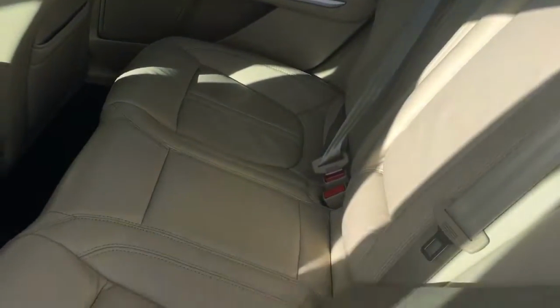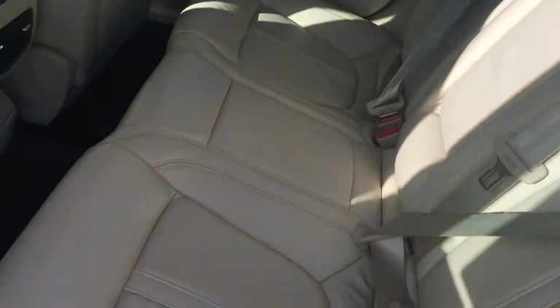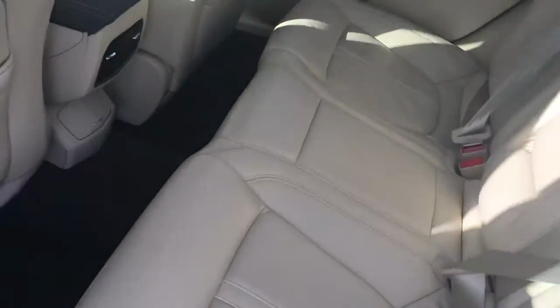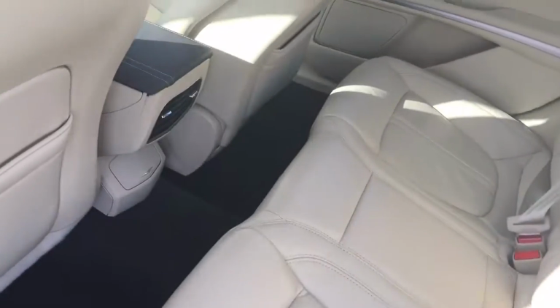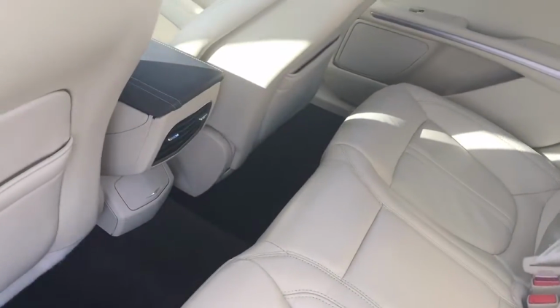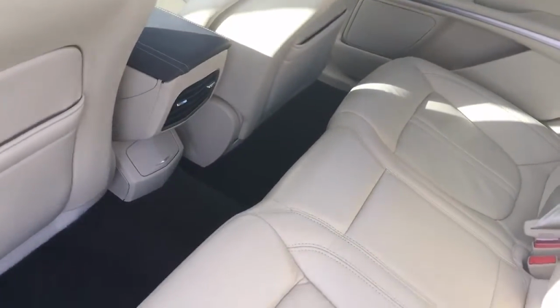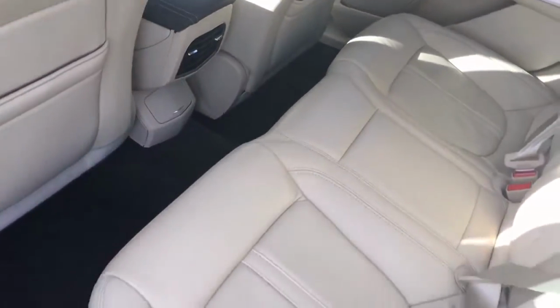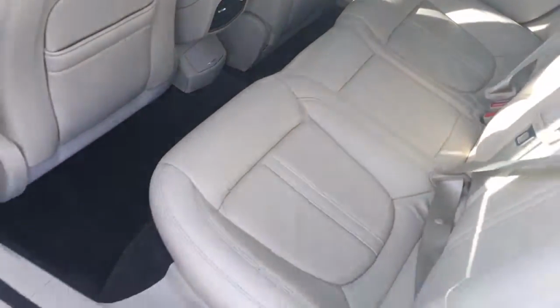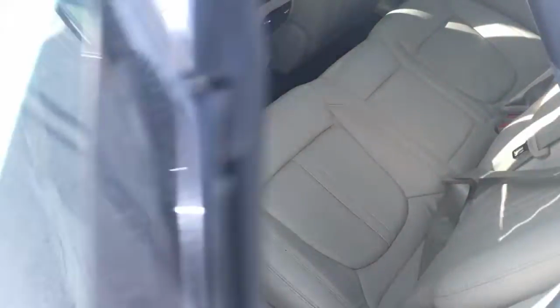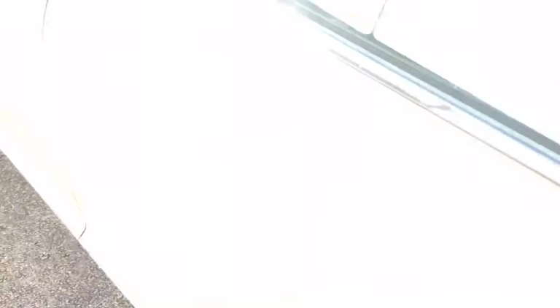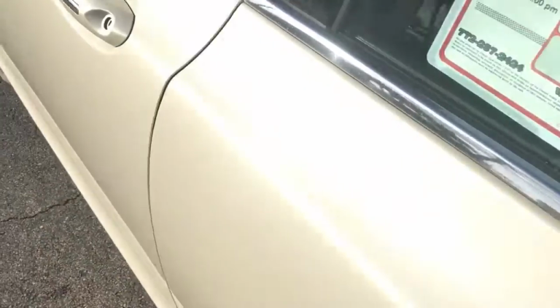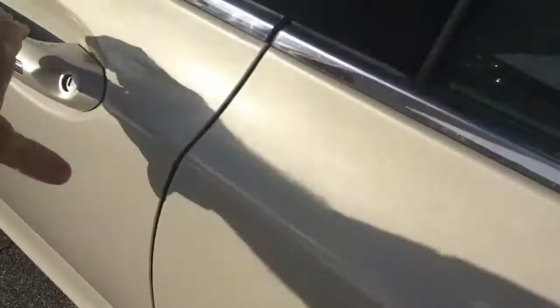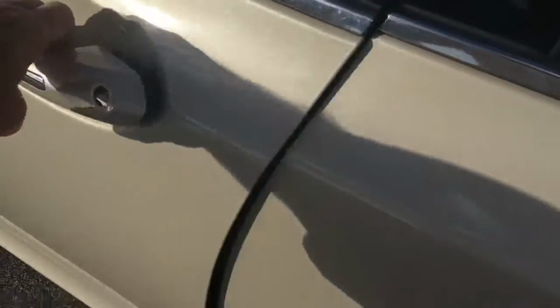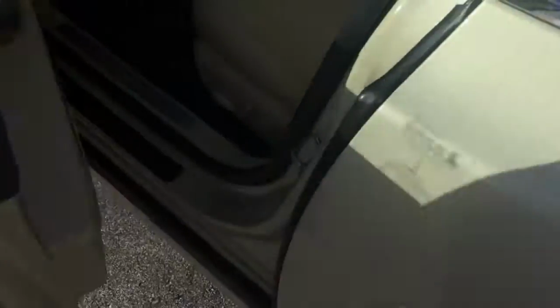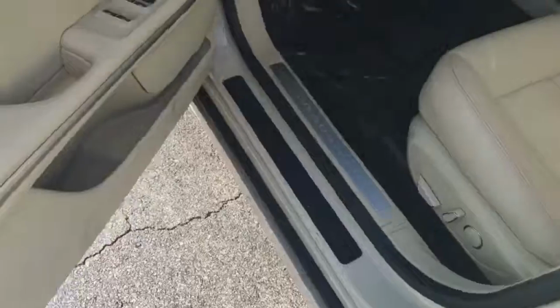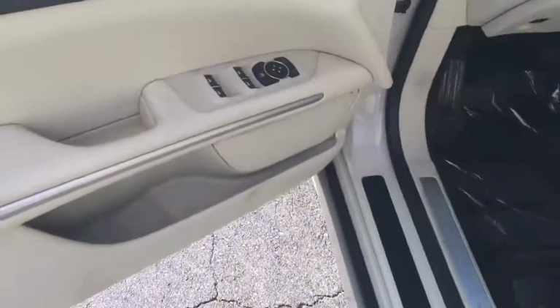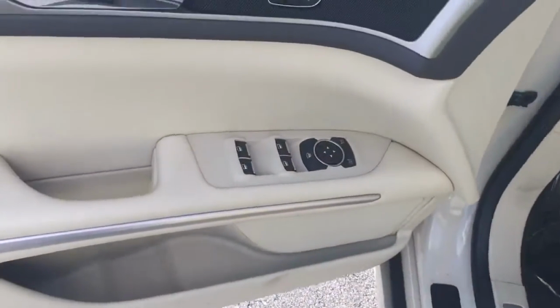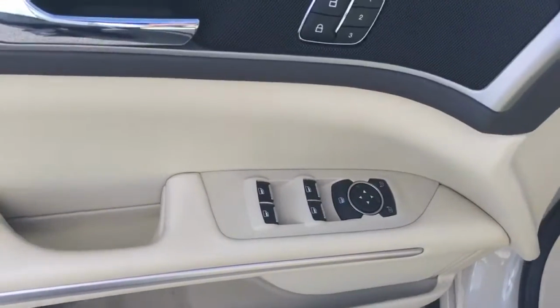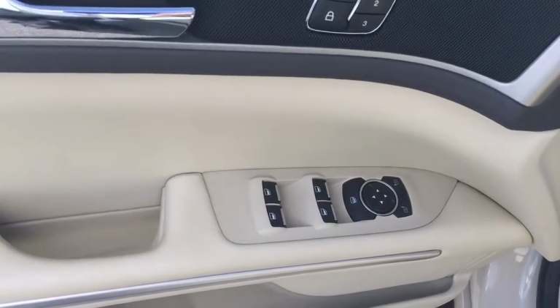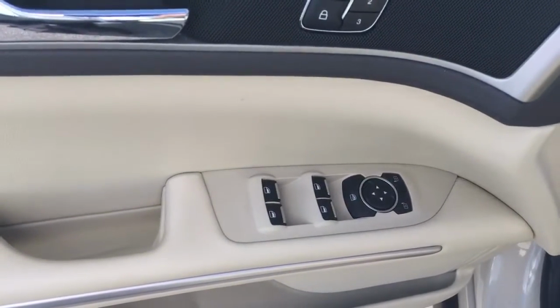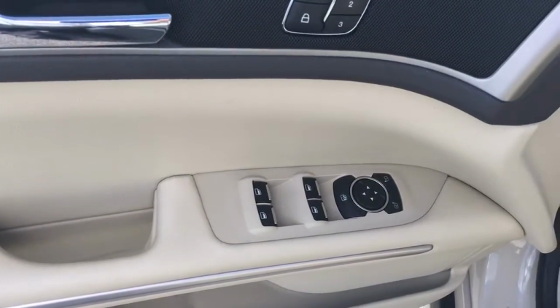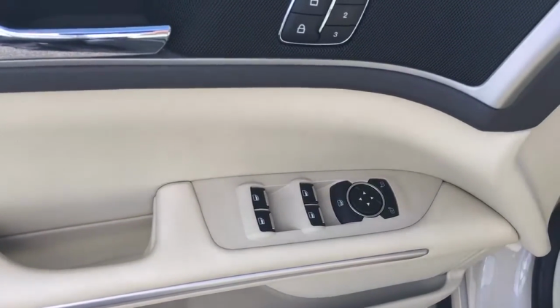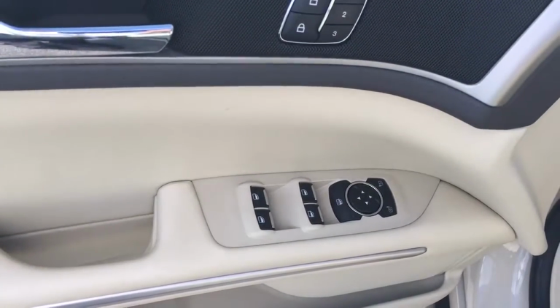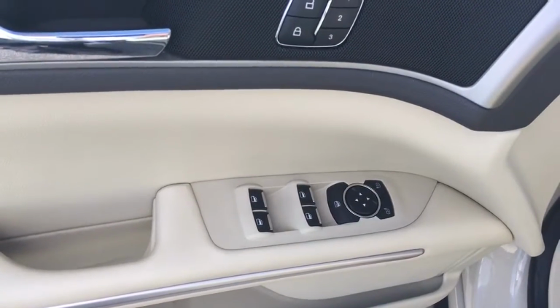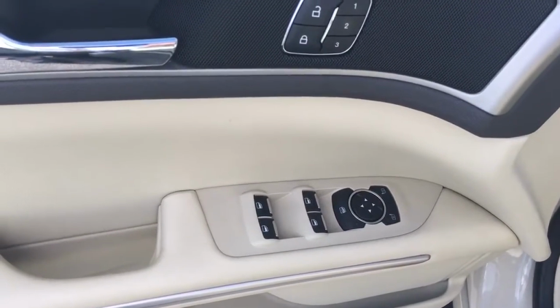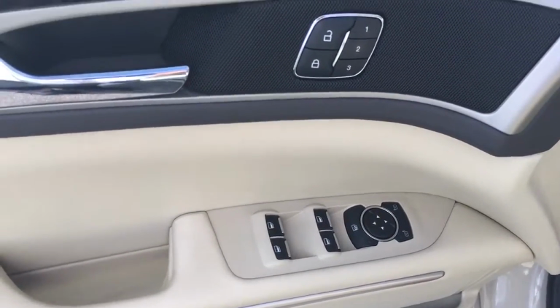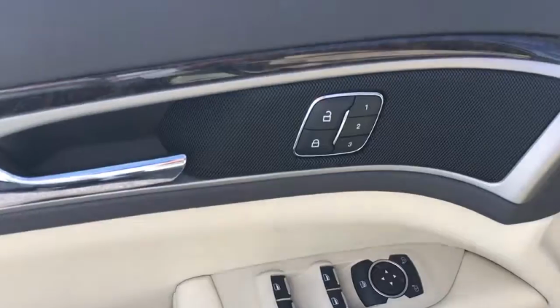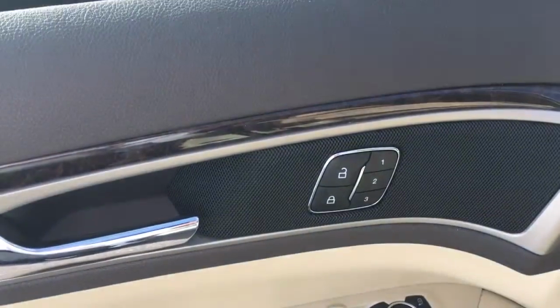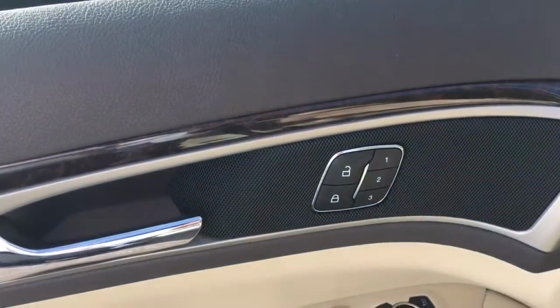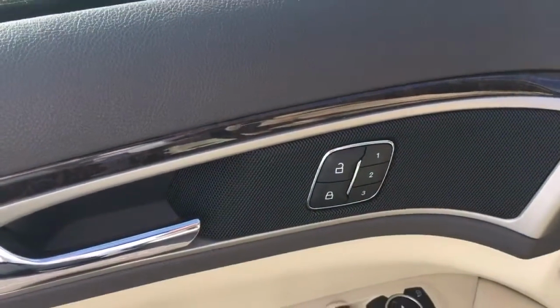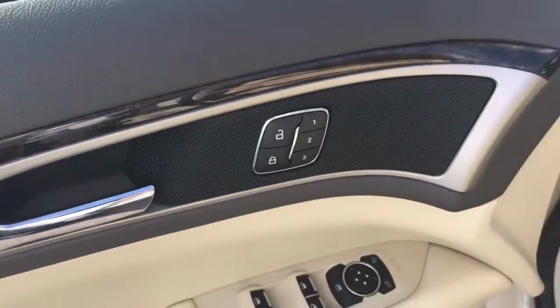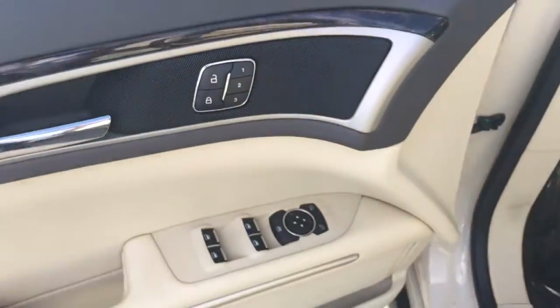Nice cream leather, rear AC vent. Power locks, power windows, power side view mirror, three position memory power driver seat.